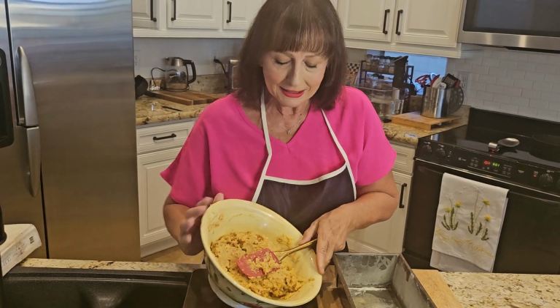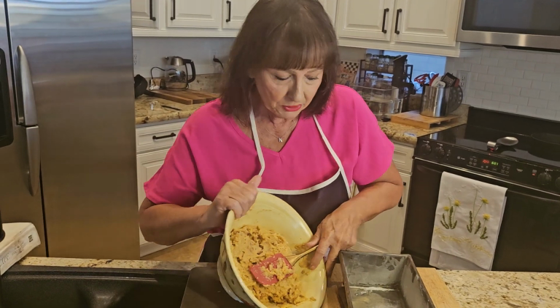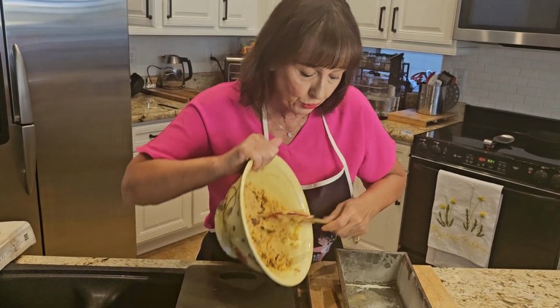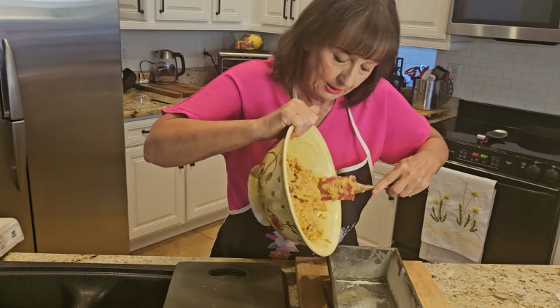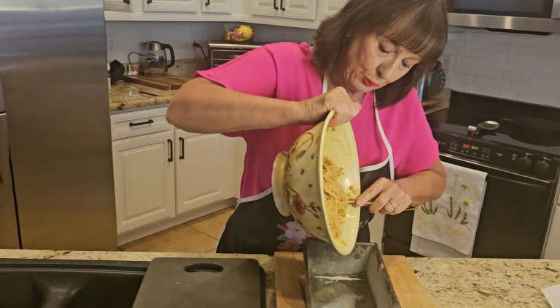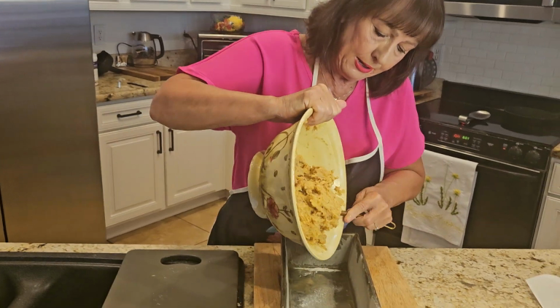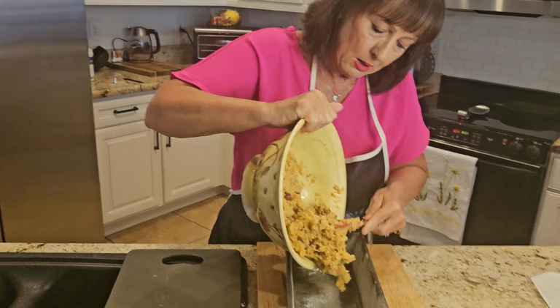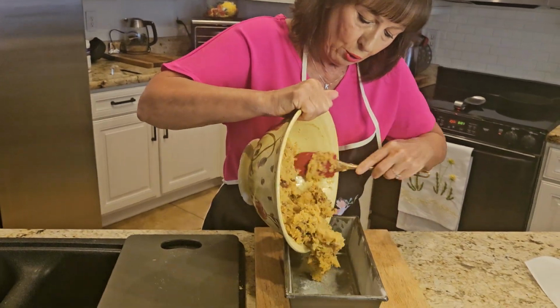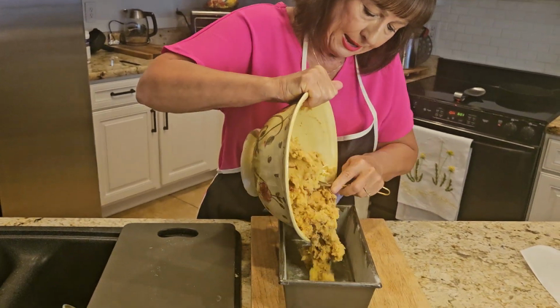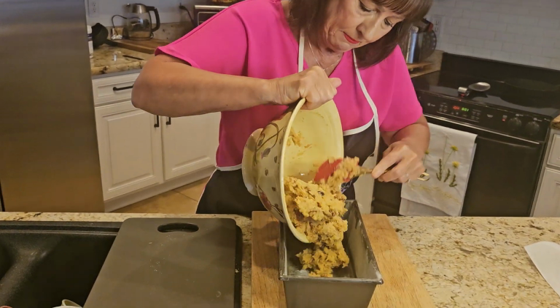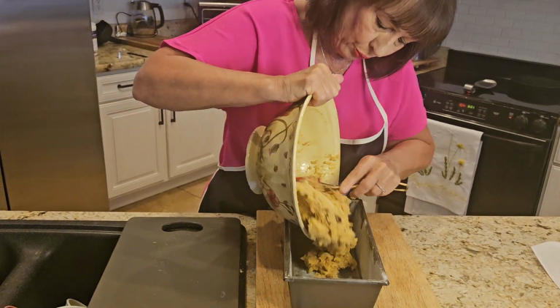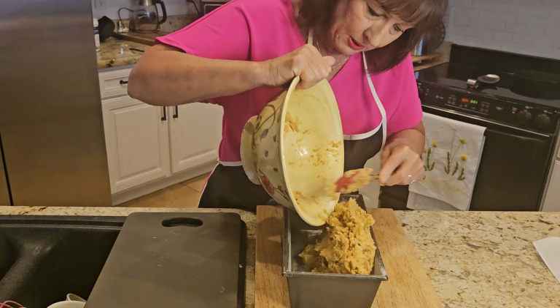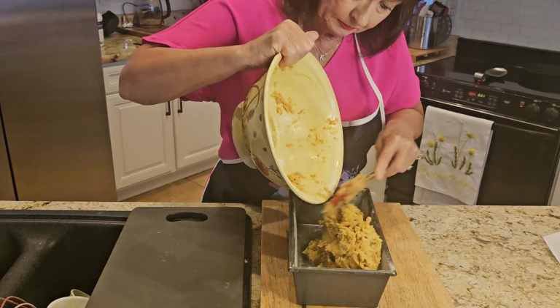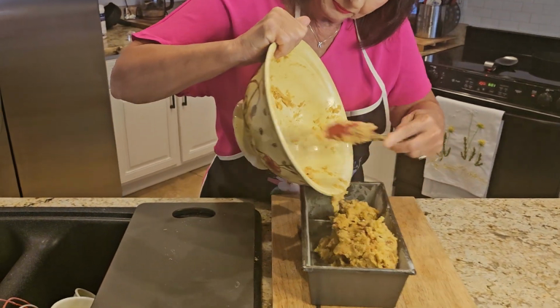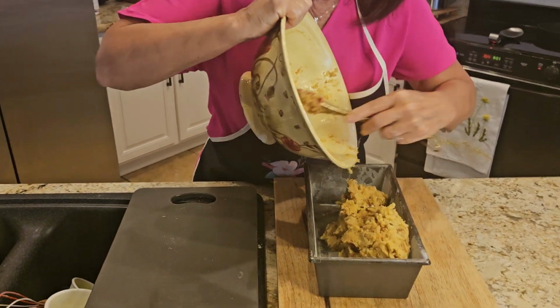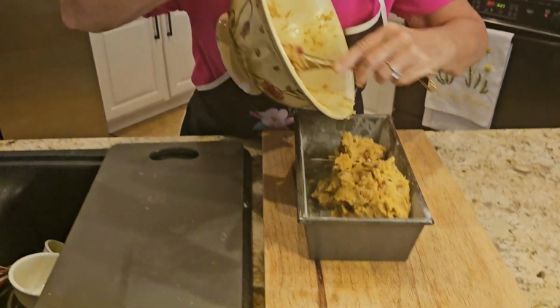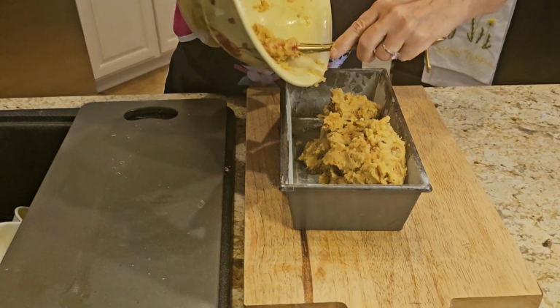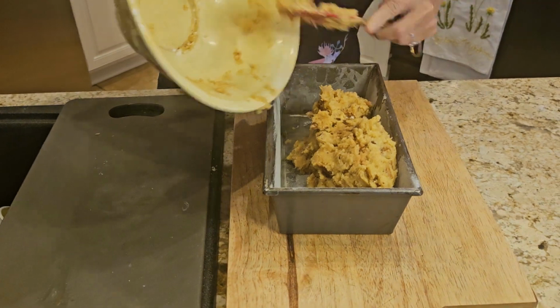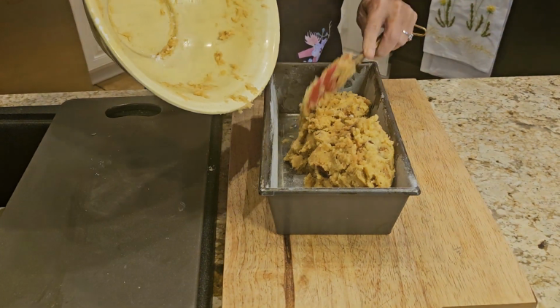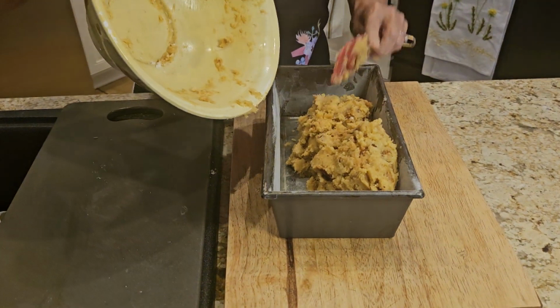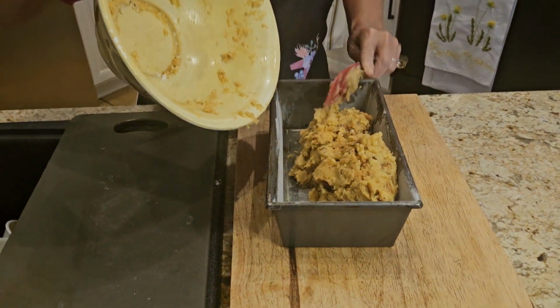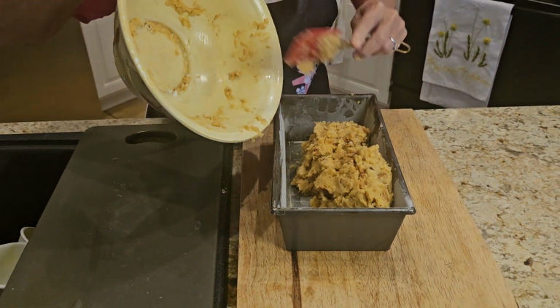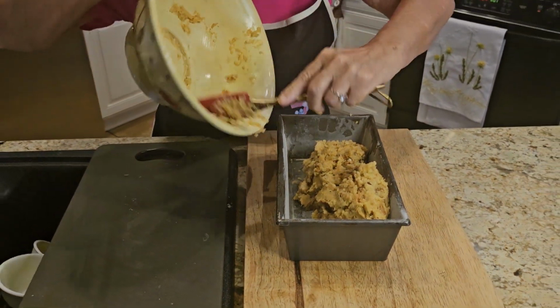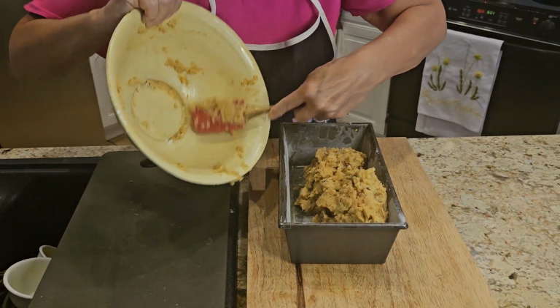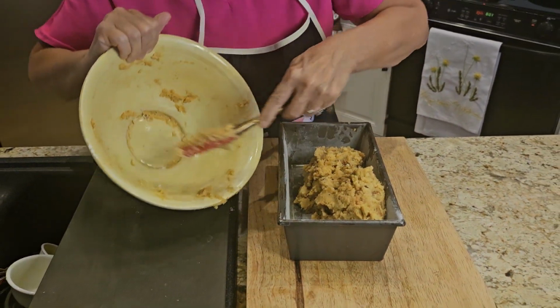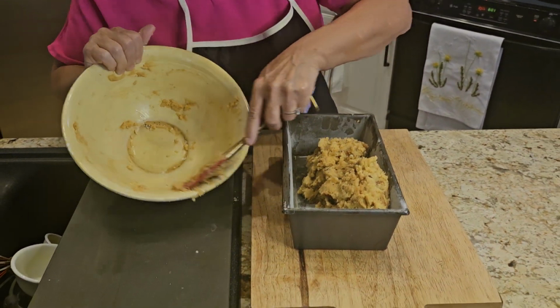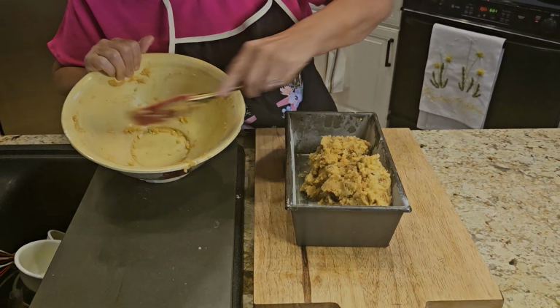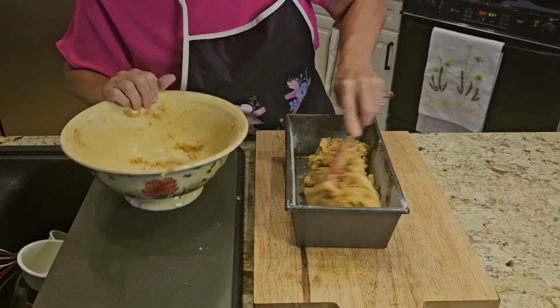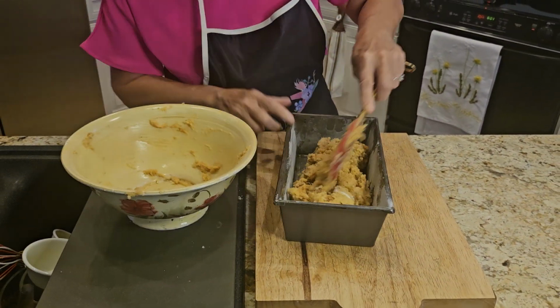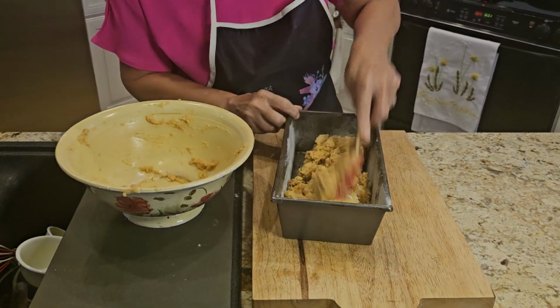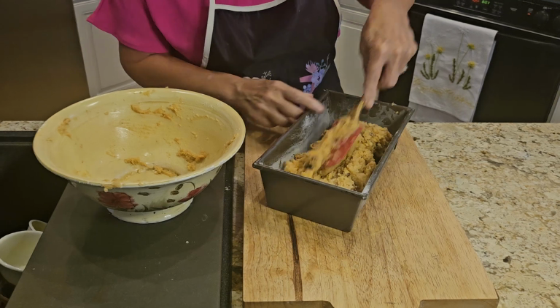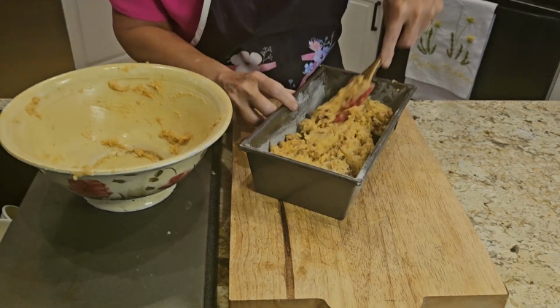The next thing I'm going to do is put it in my loaf pan. Drop it in. You don't want to overbeat it — you don't want to have too big of chunks, but you want some chunks of banana. And in it goes.